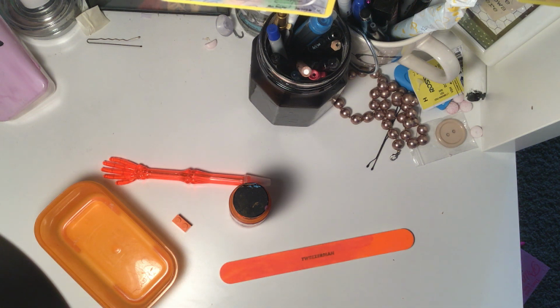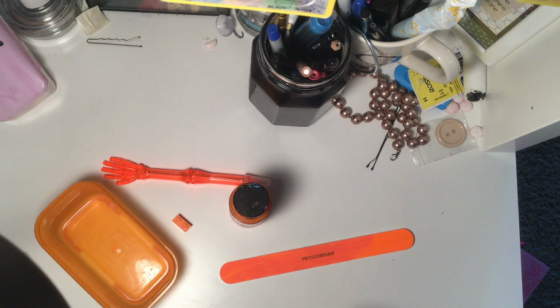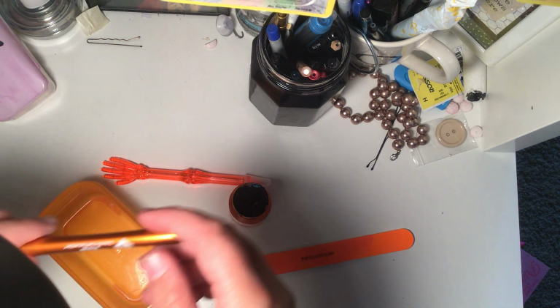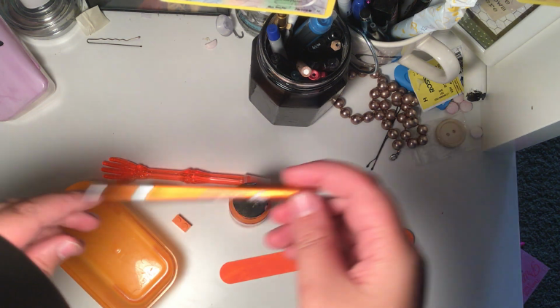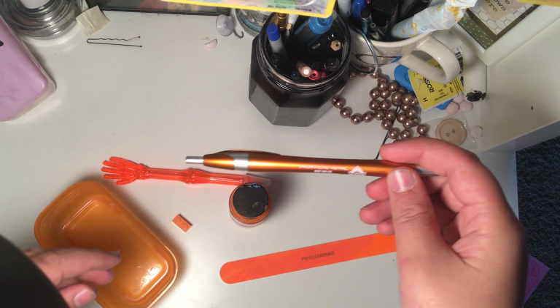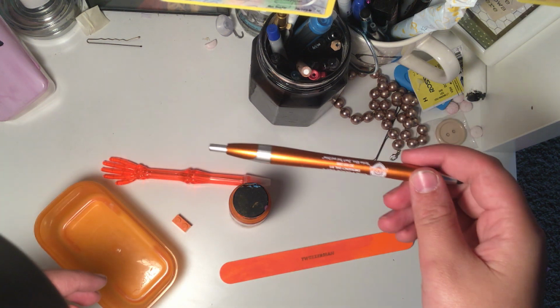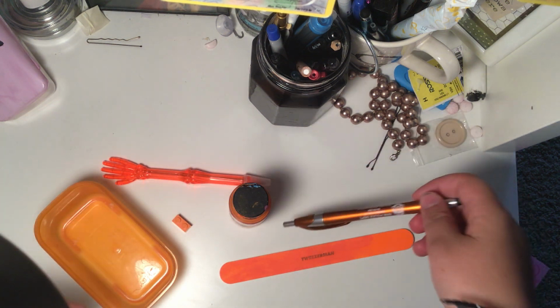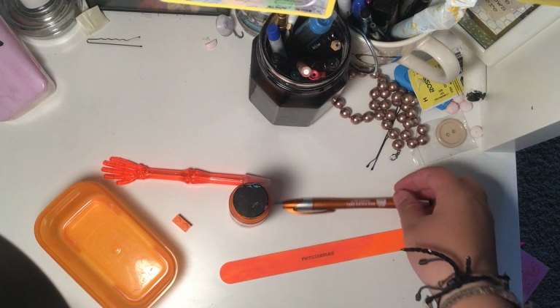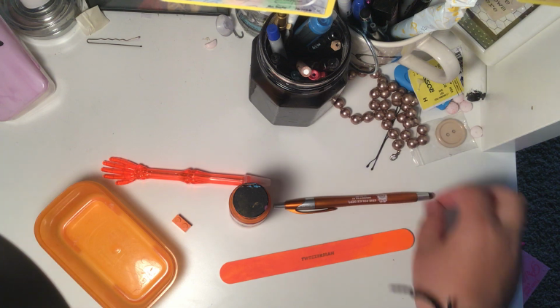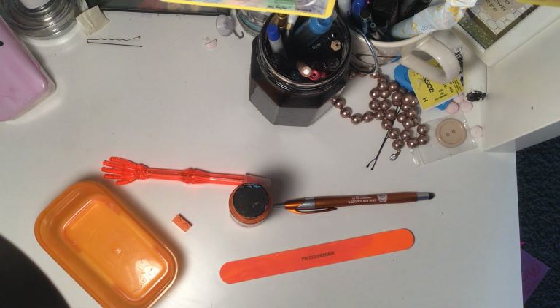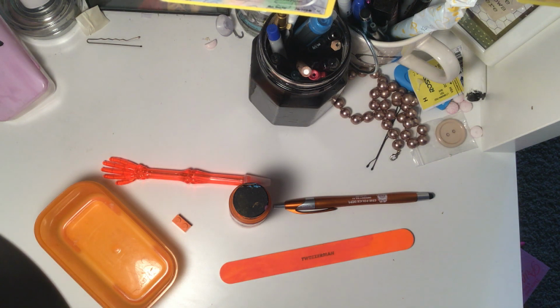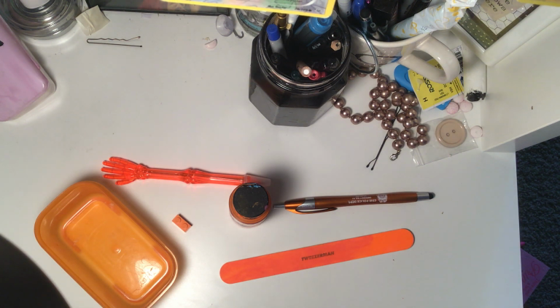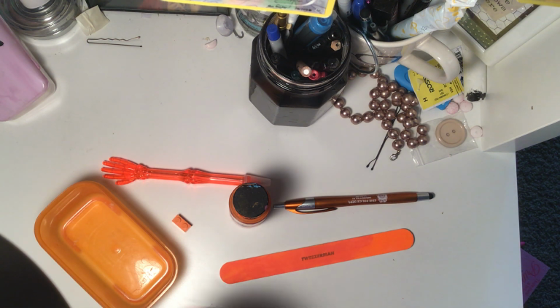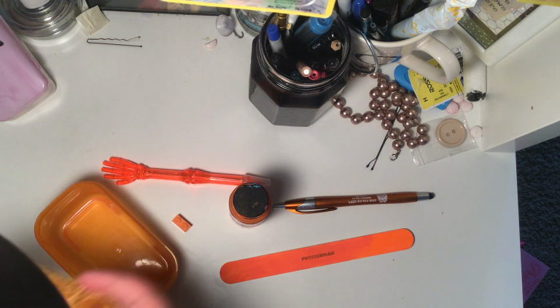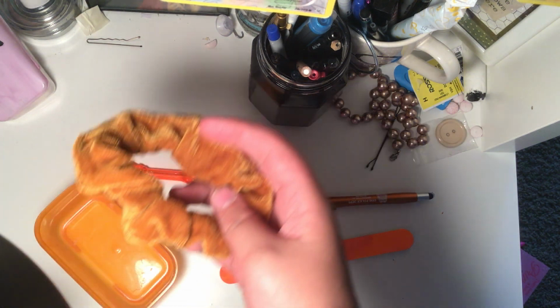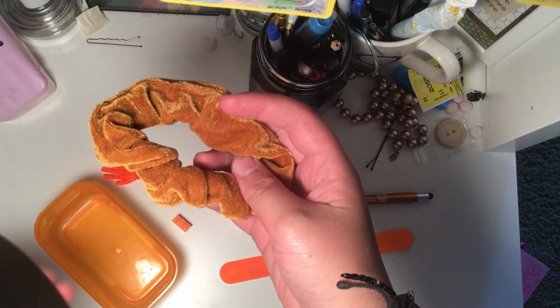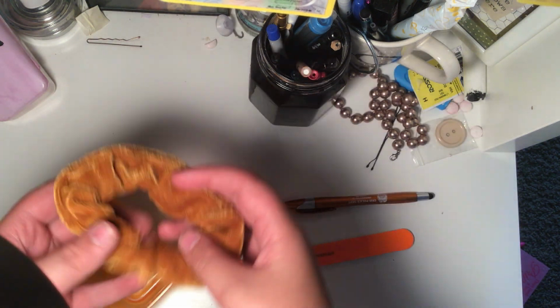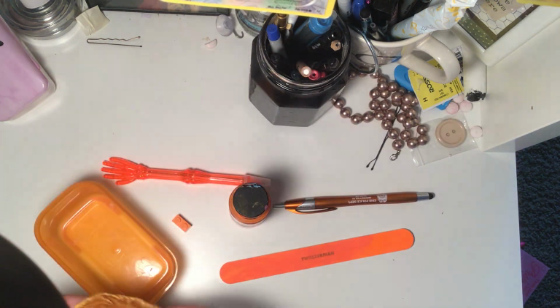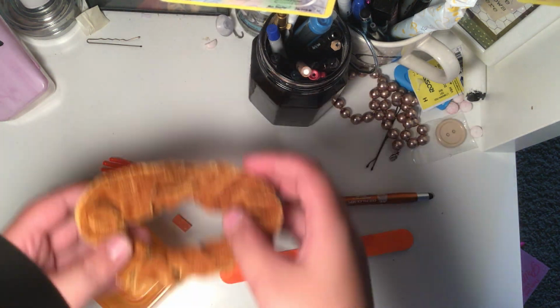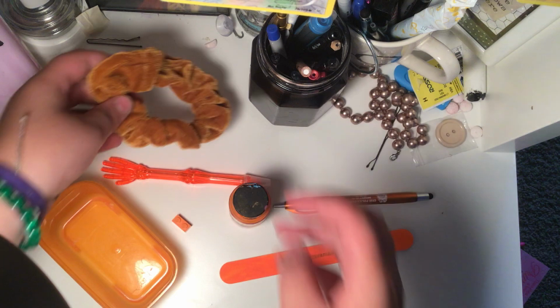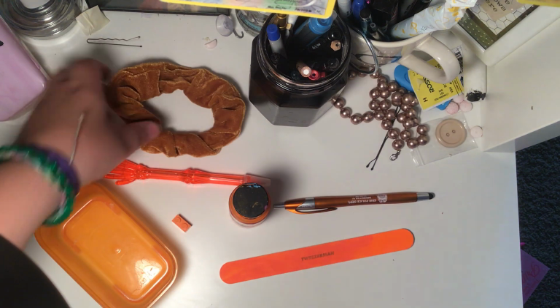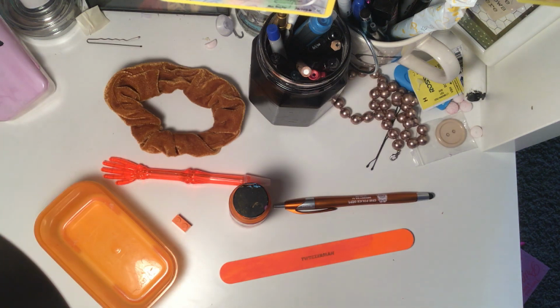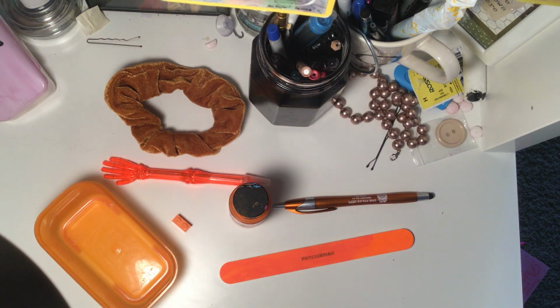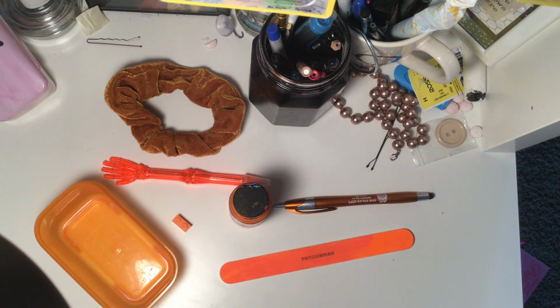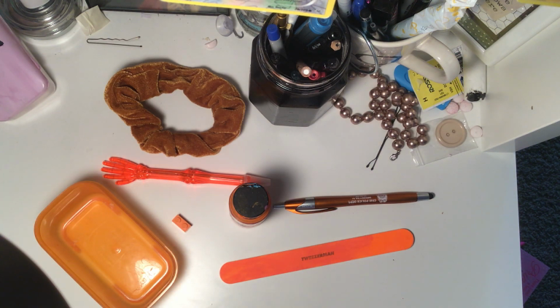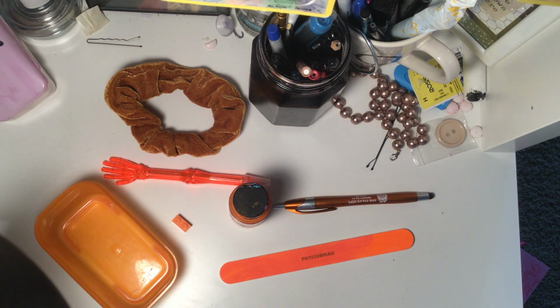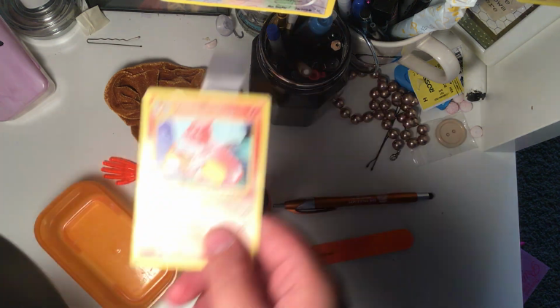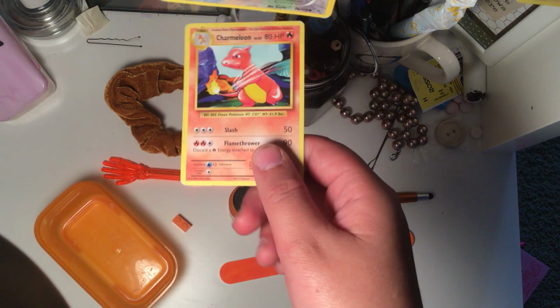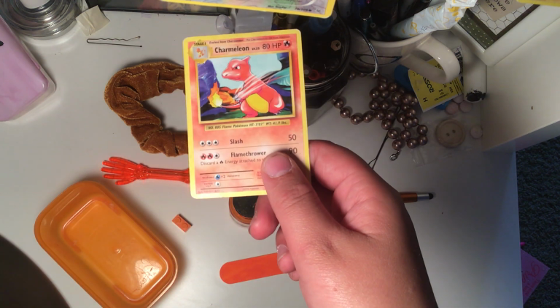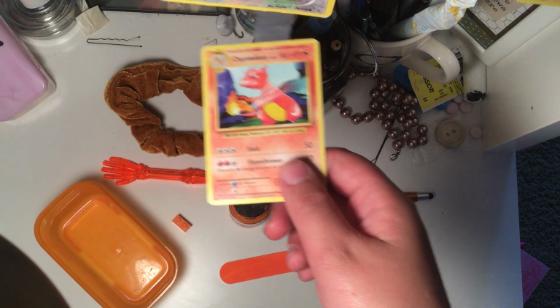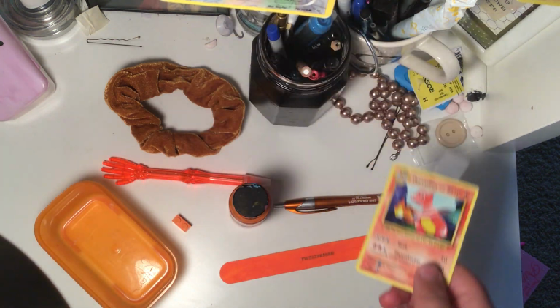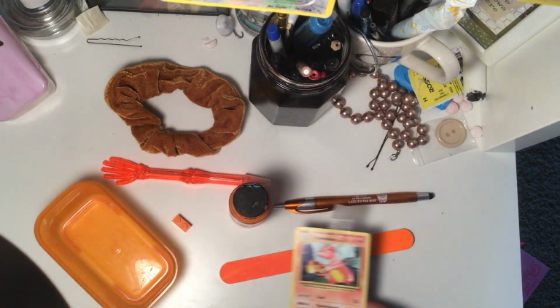Here's an orange stylus pen. This one's not super bright orange, but it's a scrunchie that I have. This is my Charmander Pokemon card.